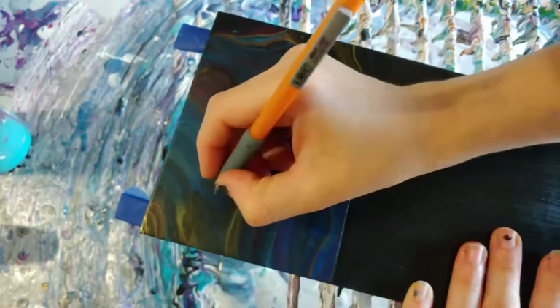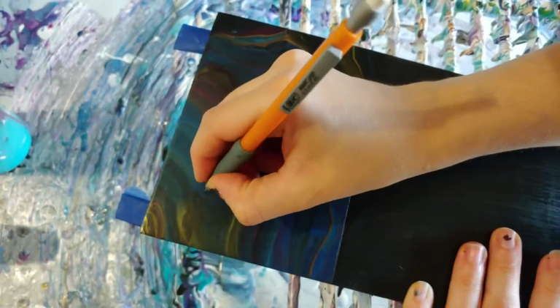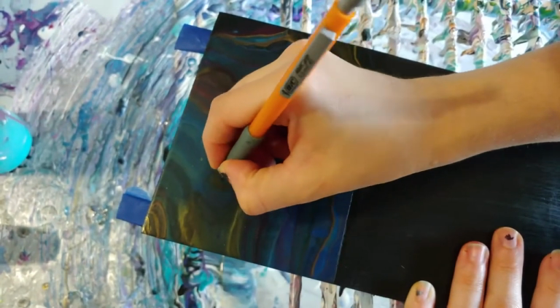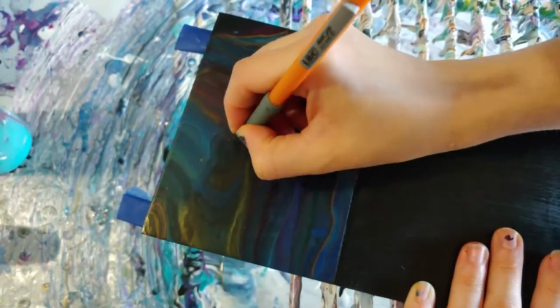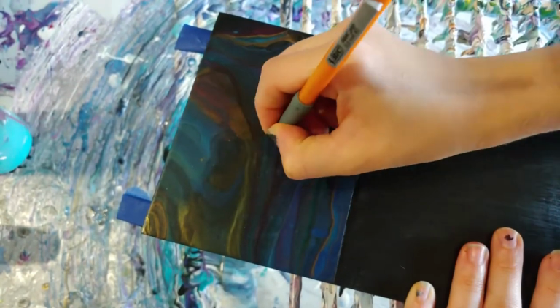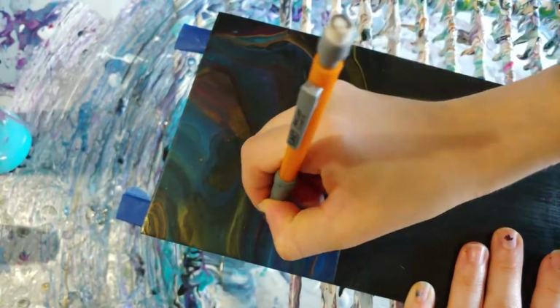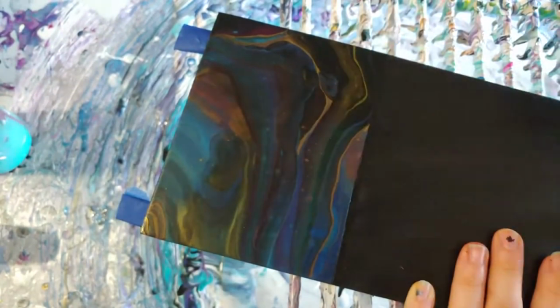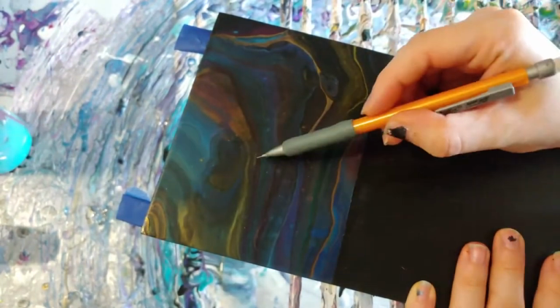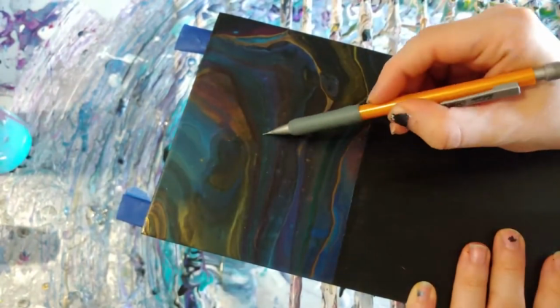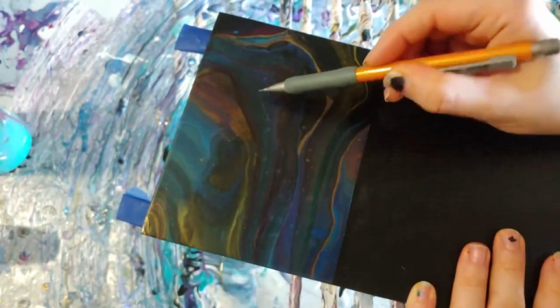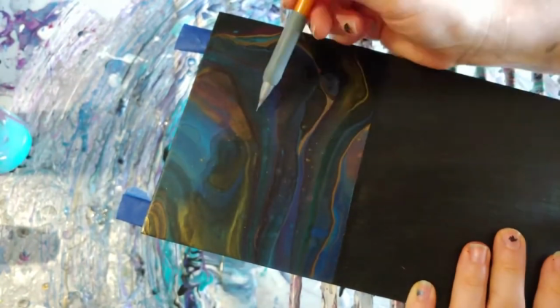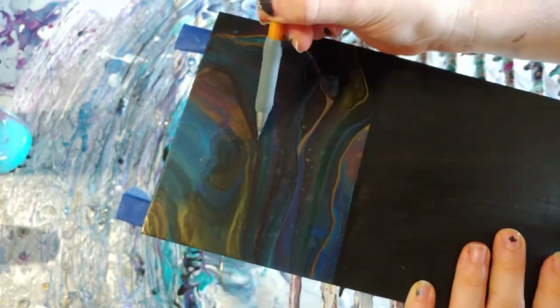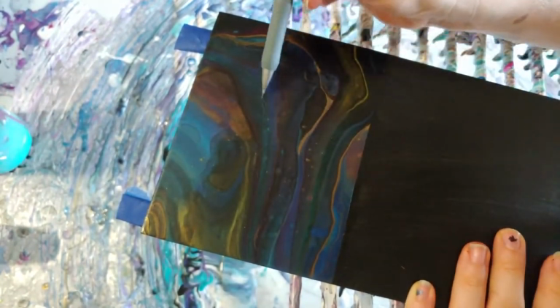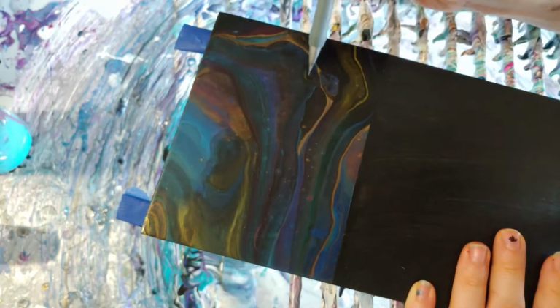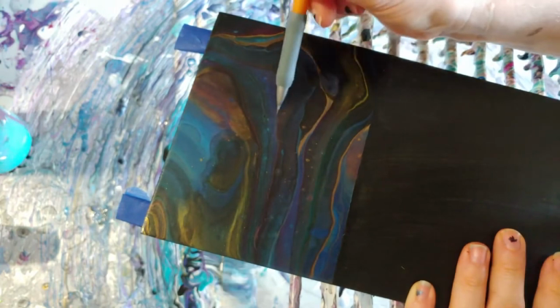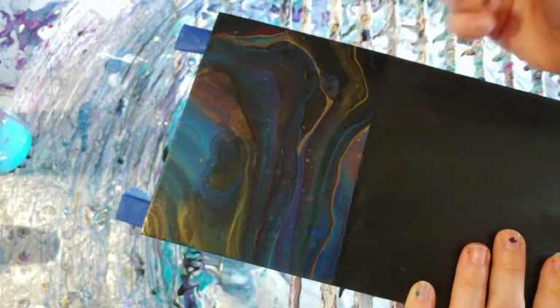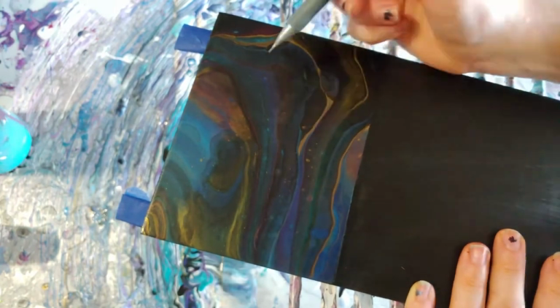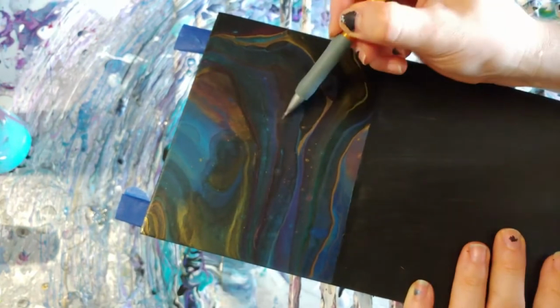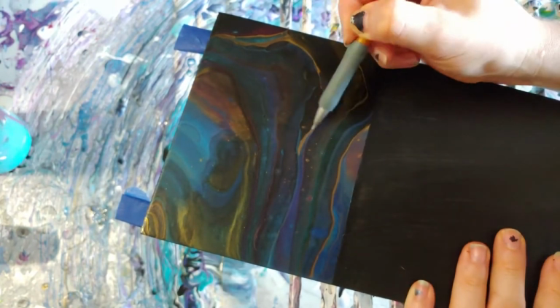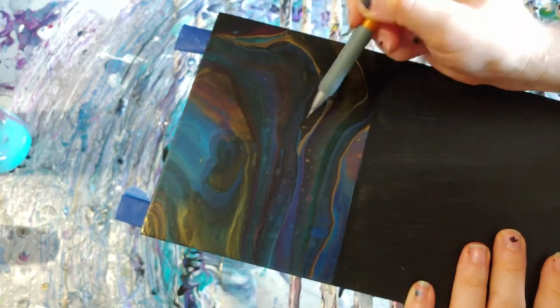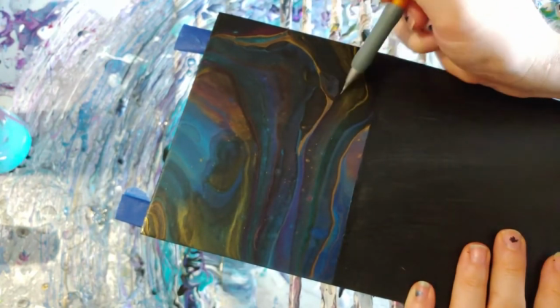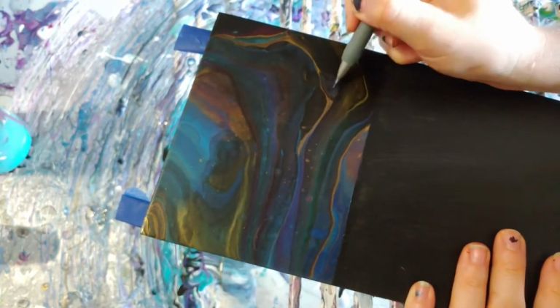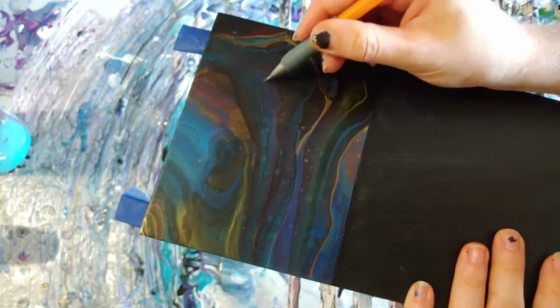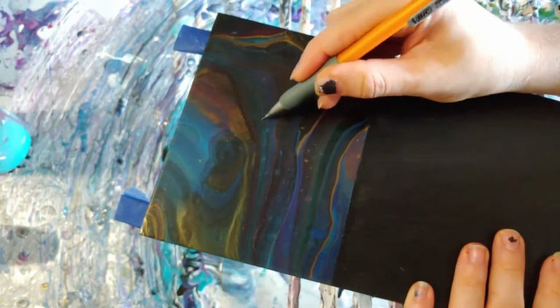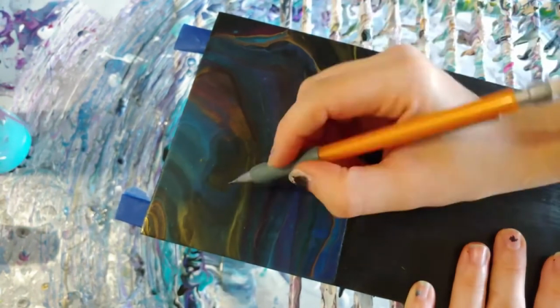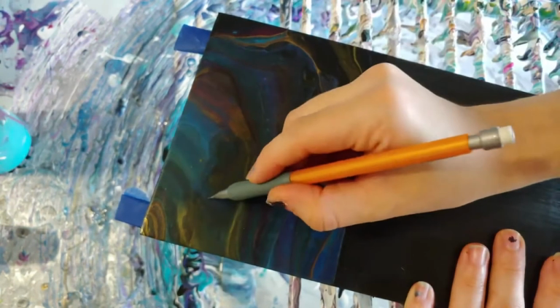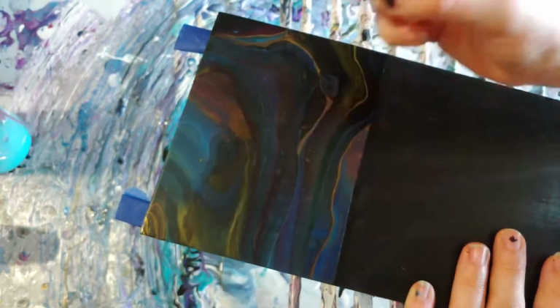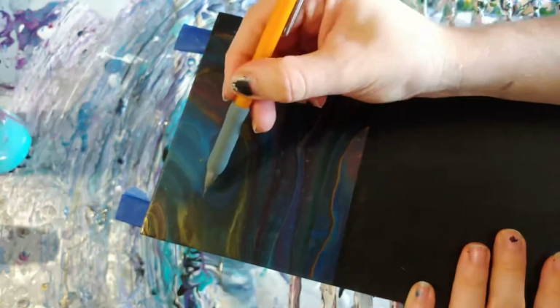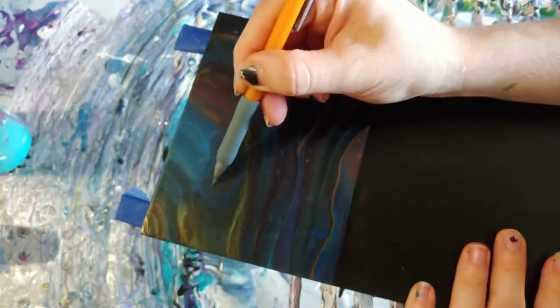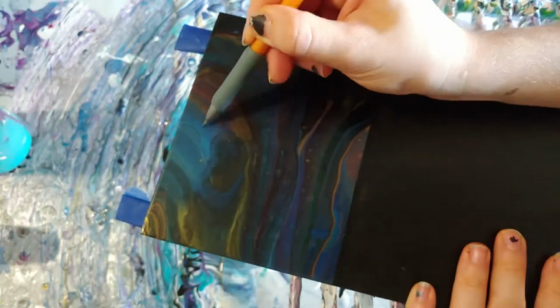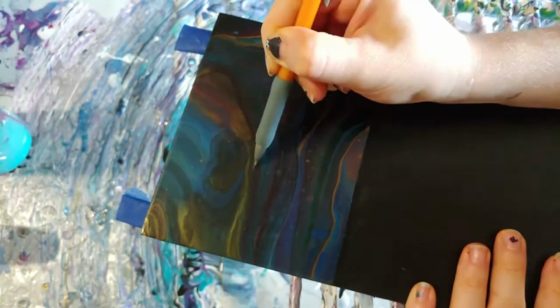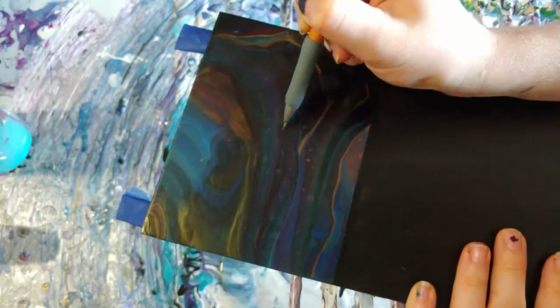I picked an OM symbol to lightly pencil in at the top of my yoga mat holder, on top of my poured paint section.